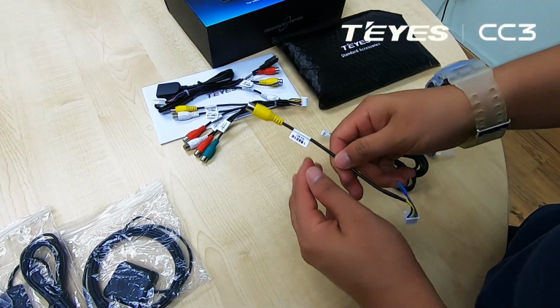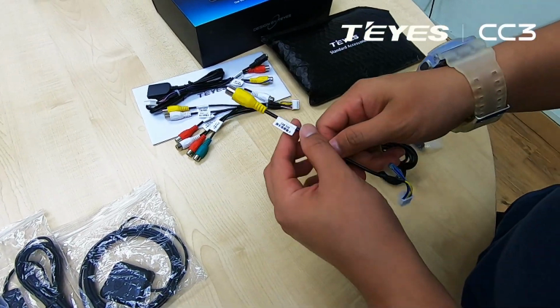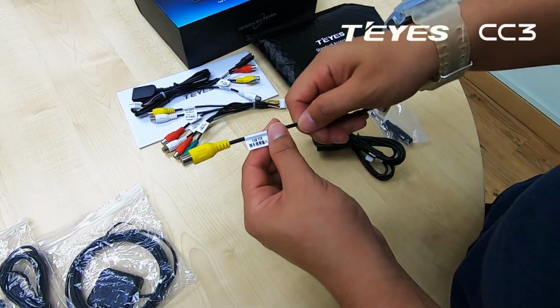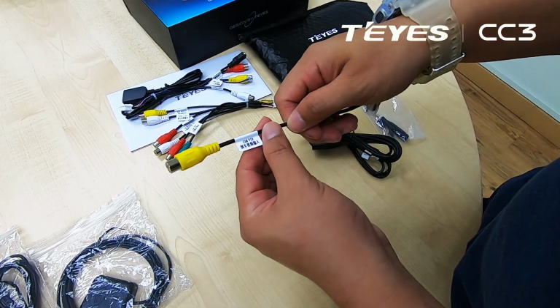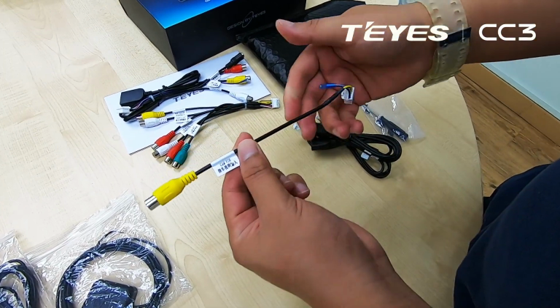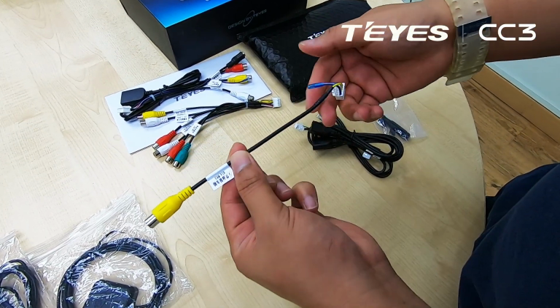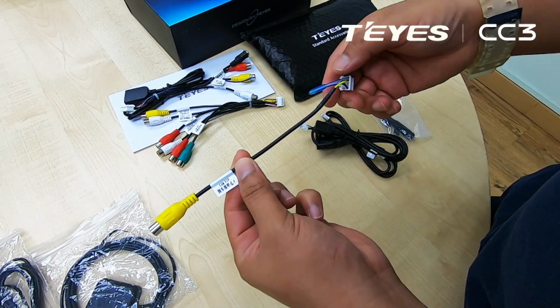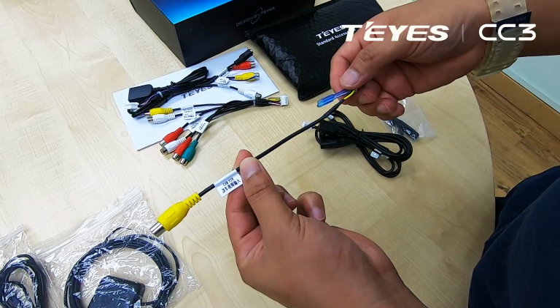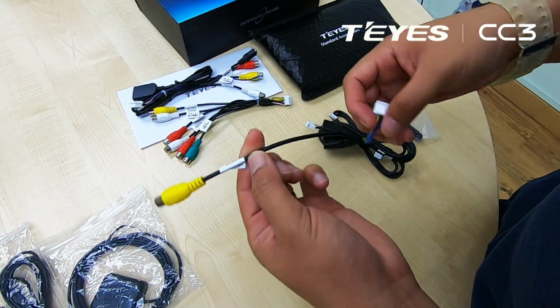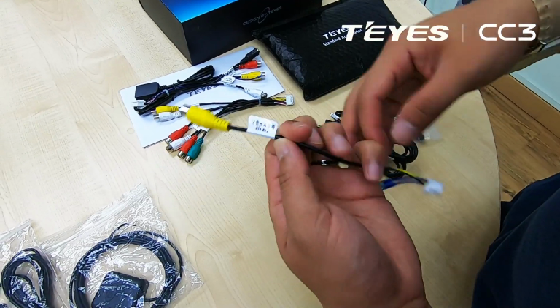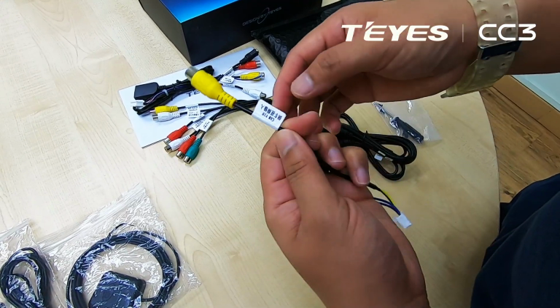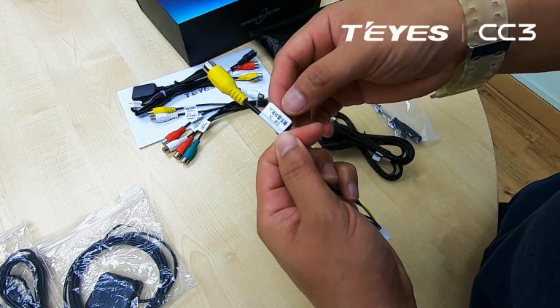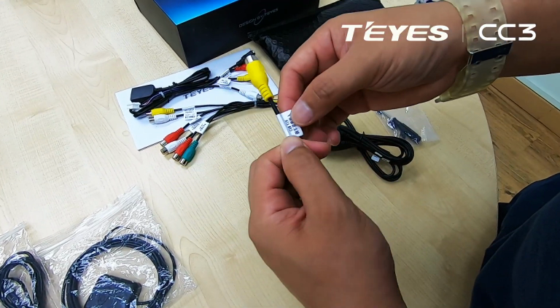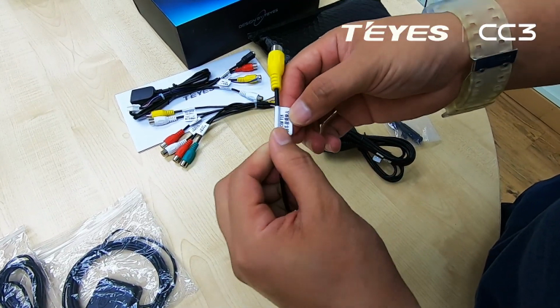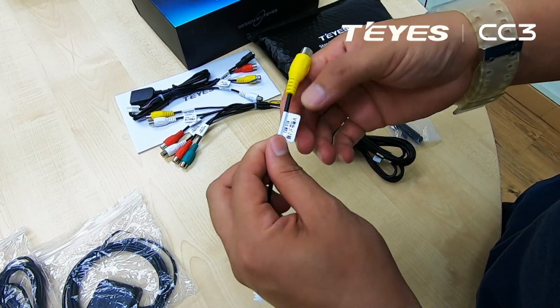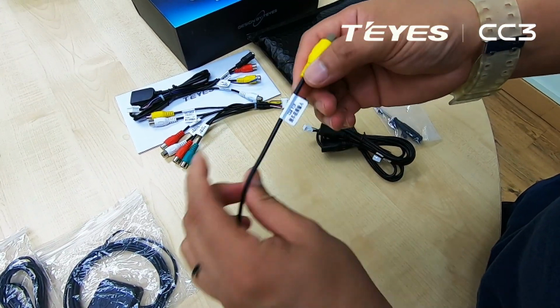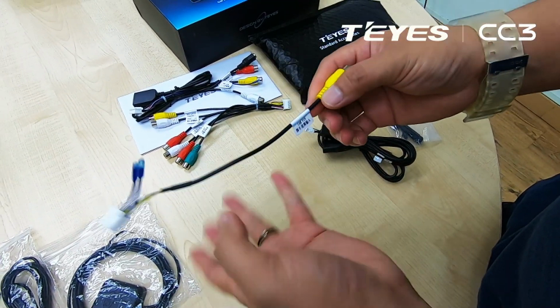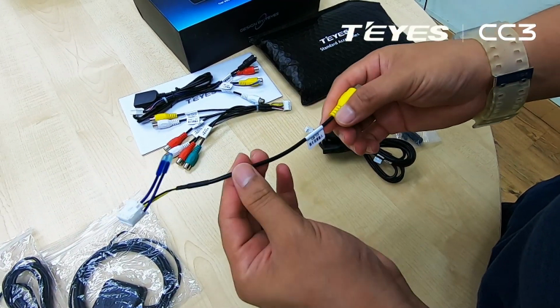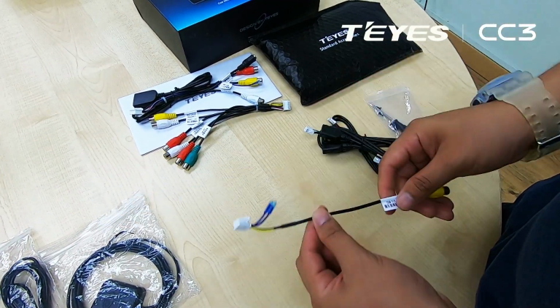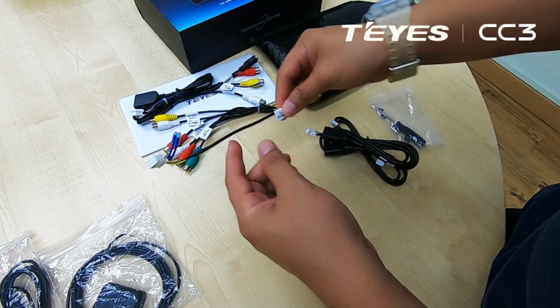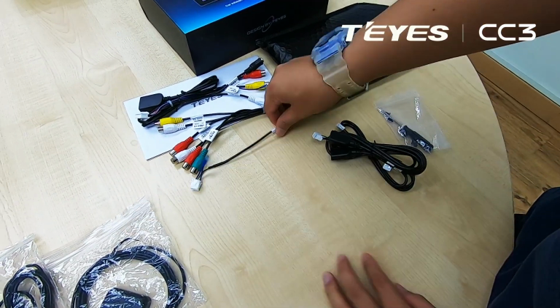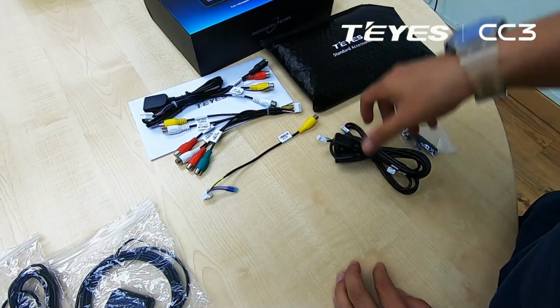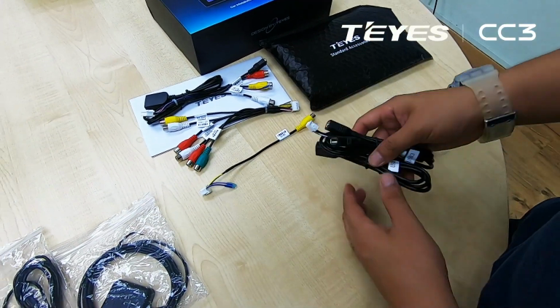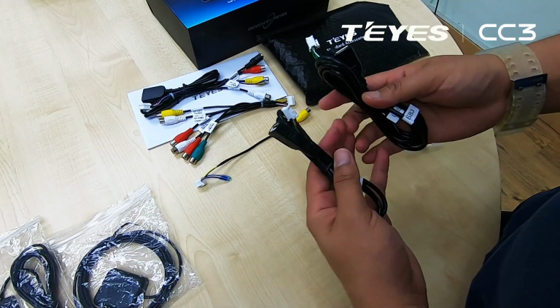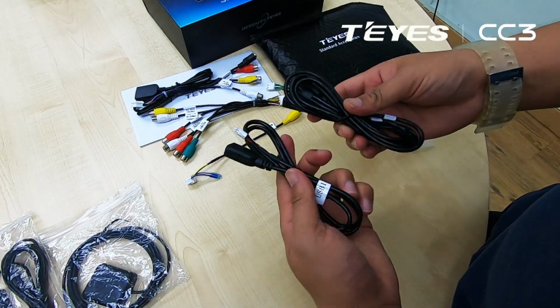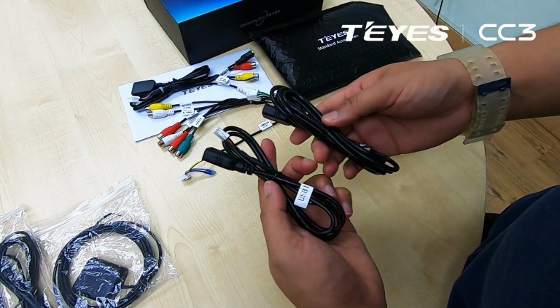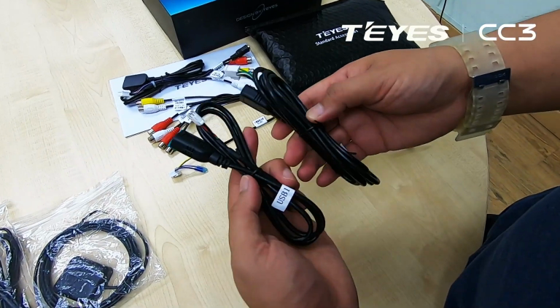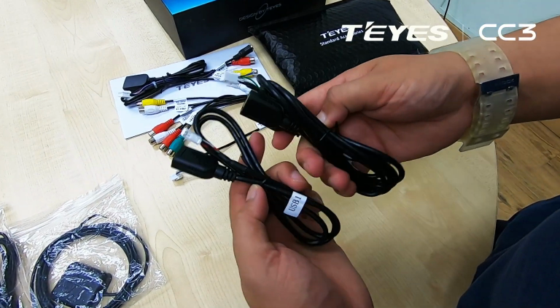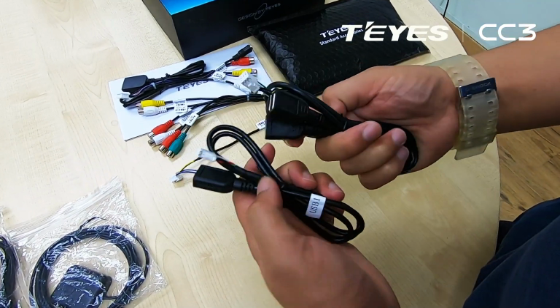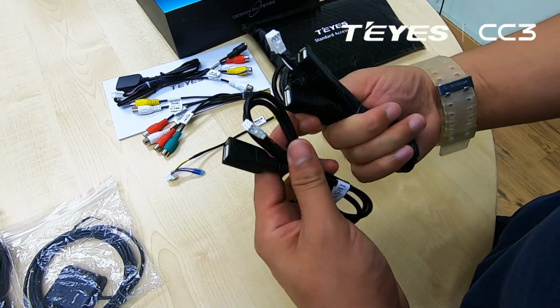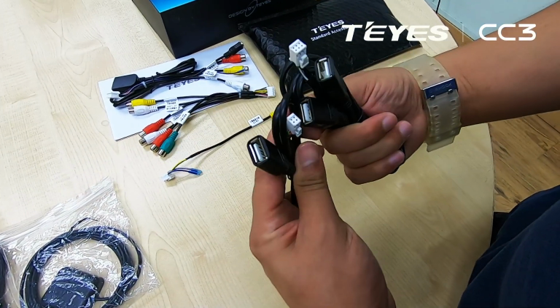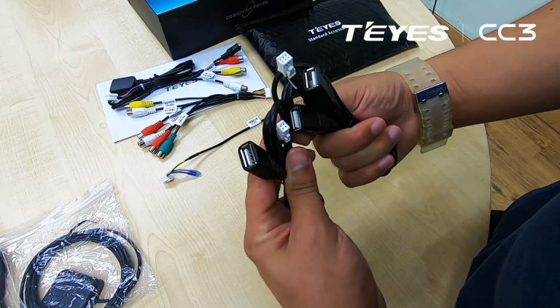Over here we have the connector for the reverse camera. And this unit comes with 3 USB ports.